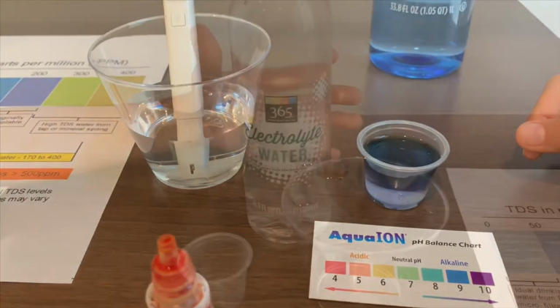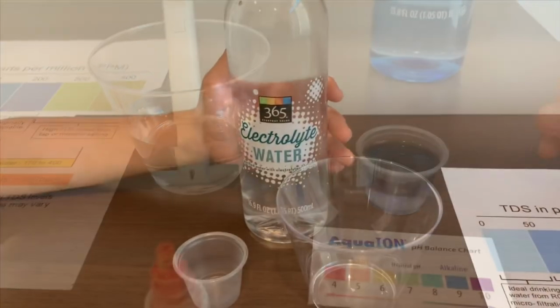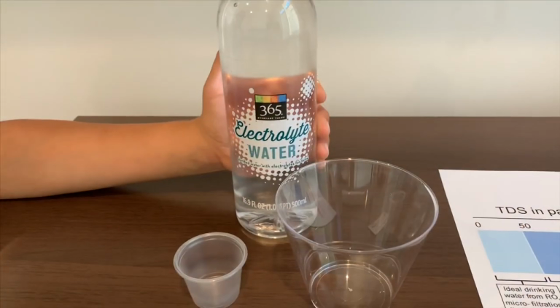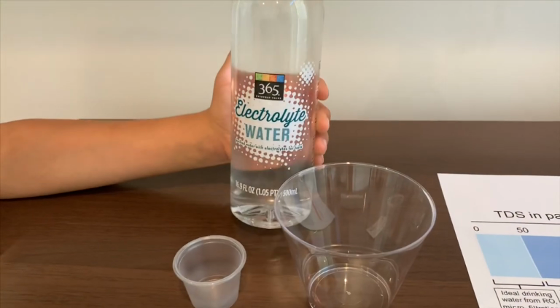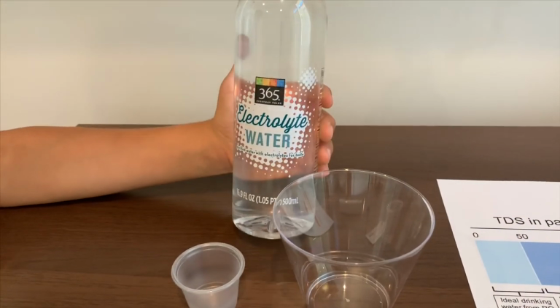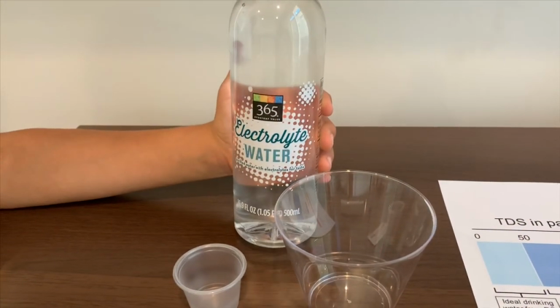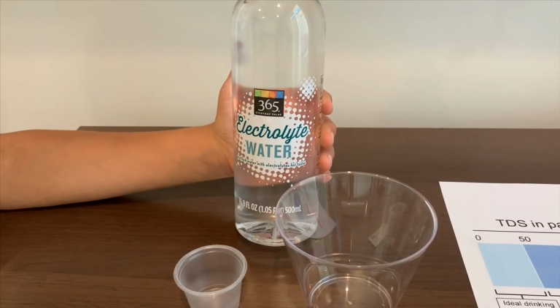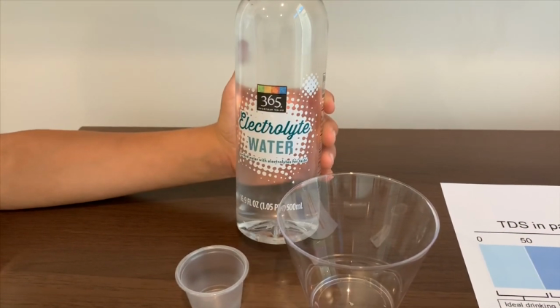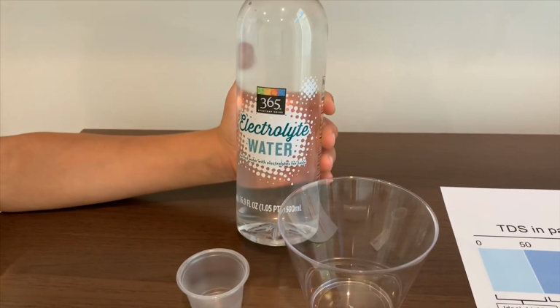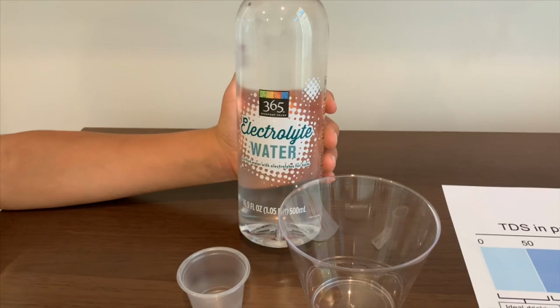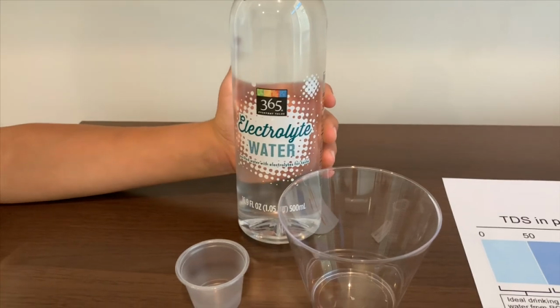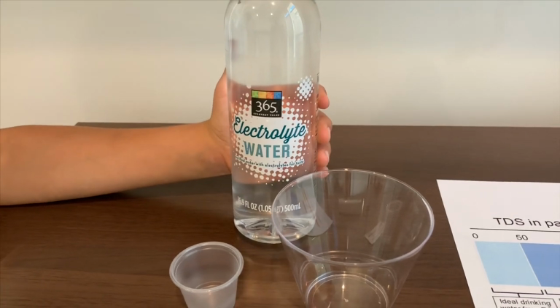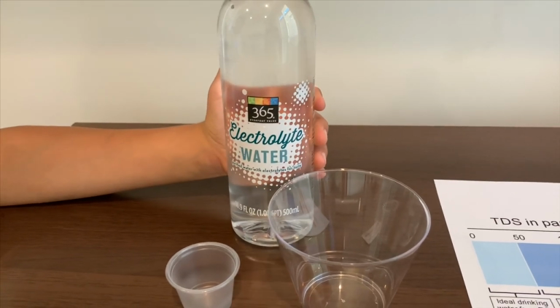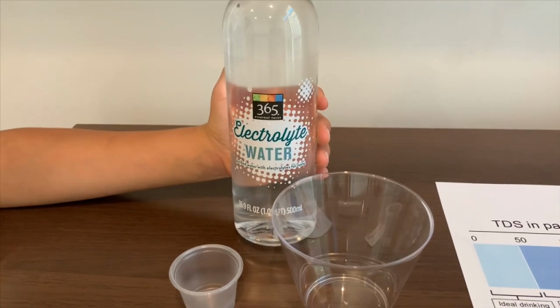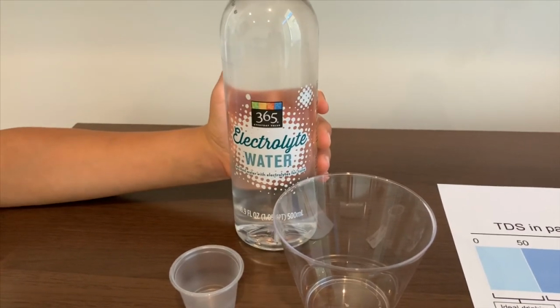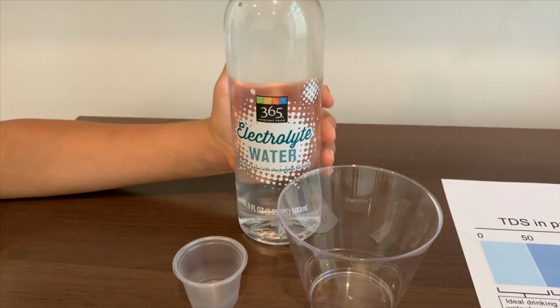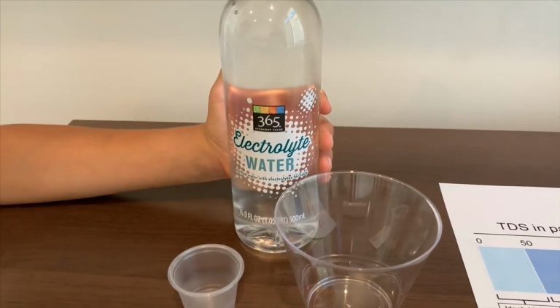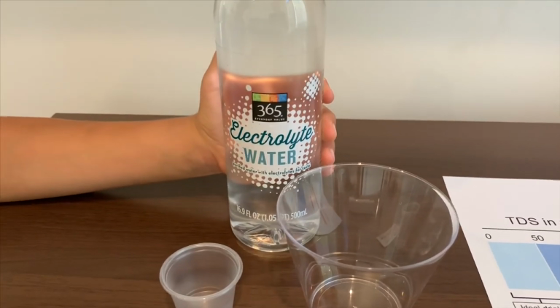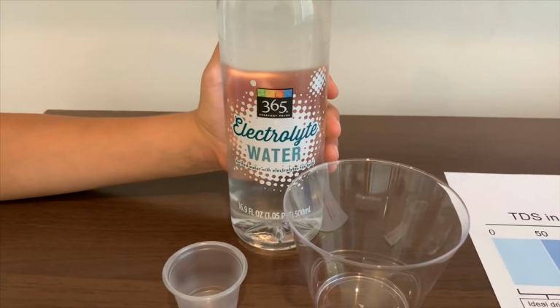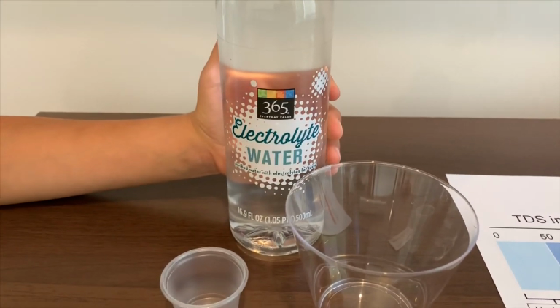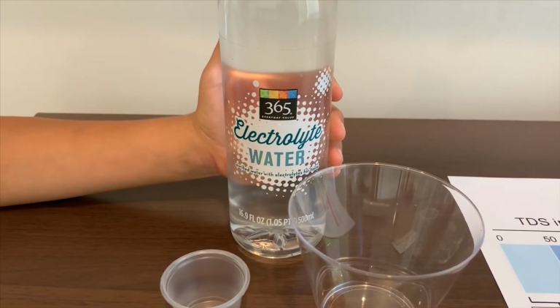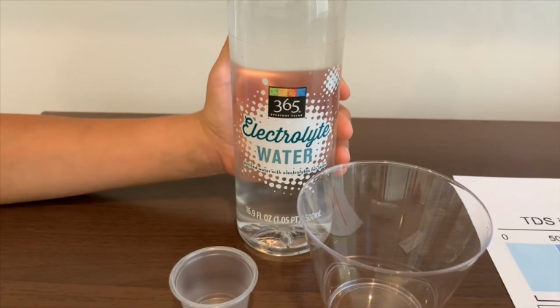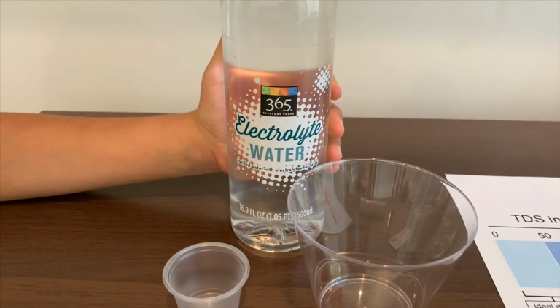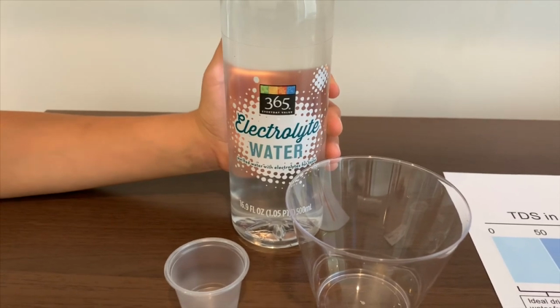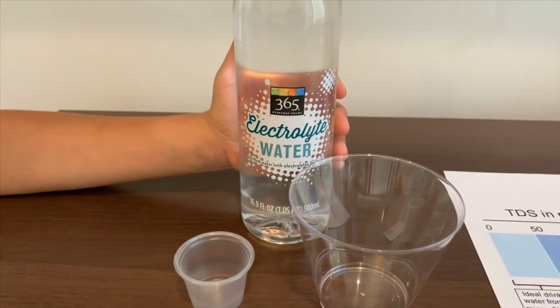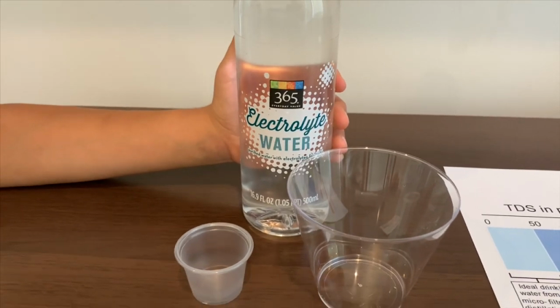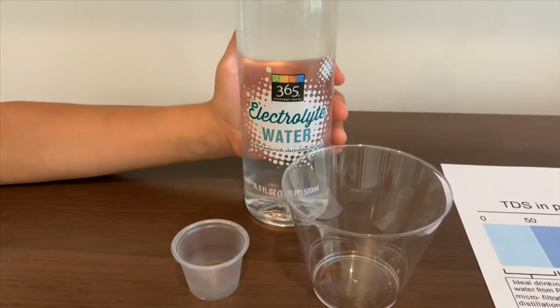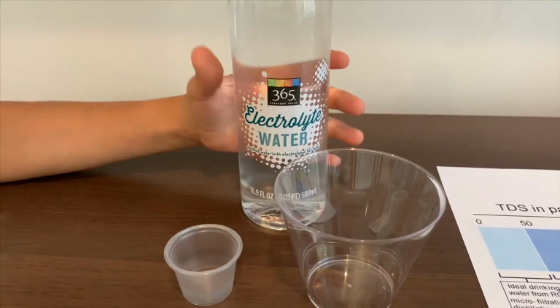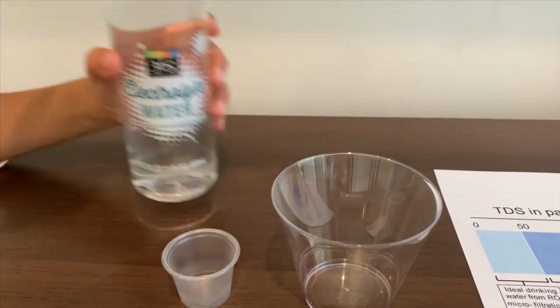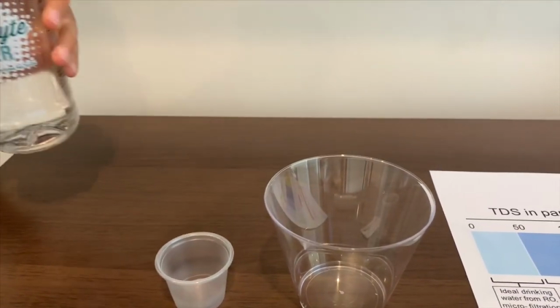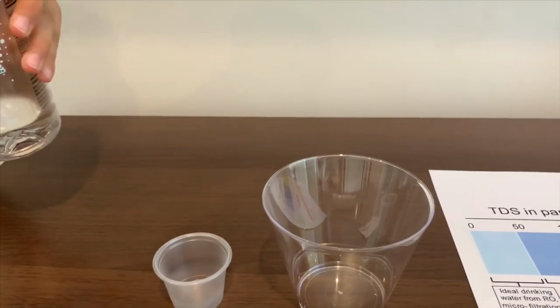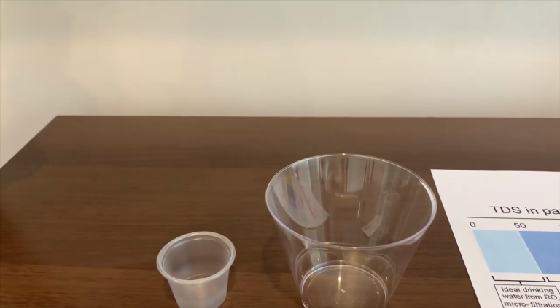This is also a 365 Everyday Value water. This is electrolyte water and purified water with electrolyte for taste. Let's pour some water.